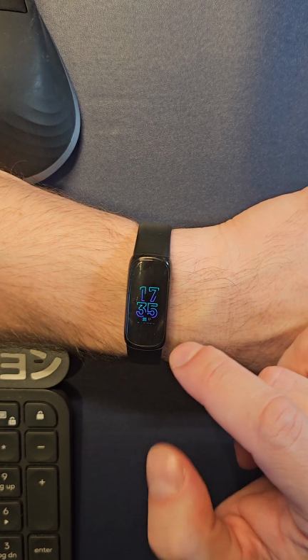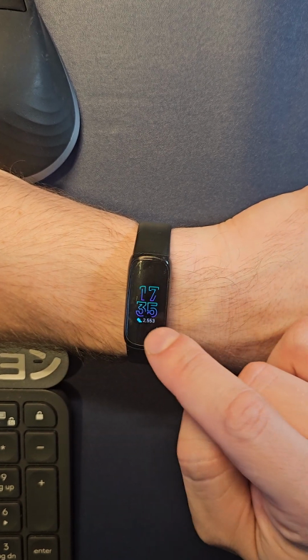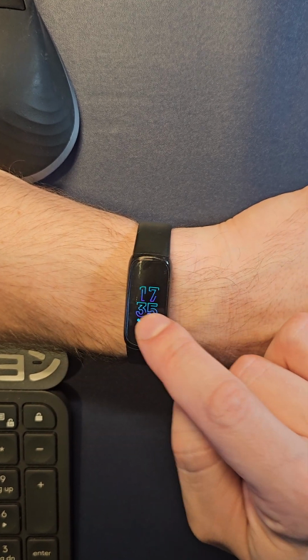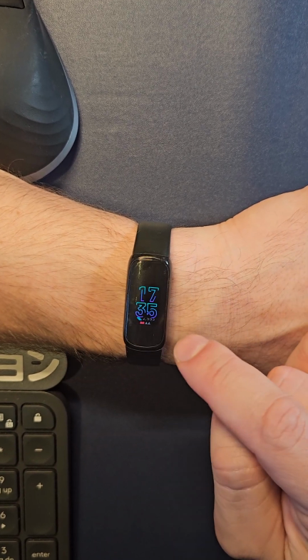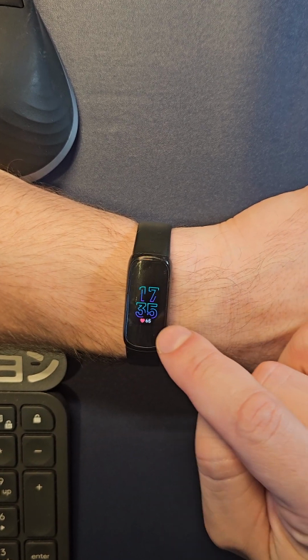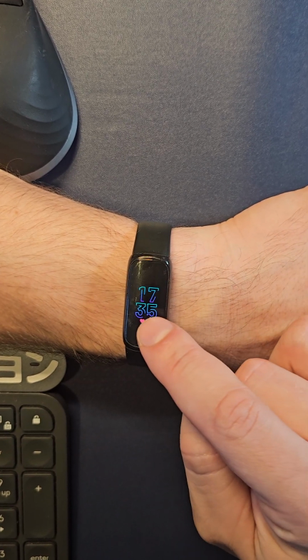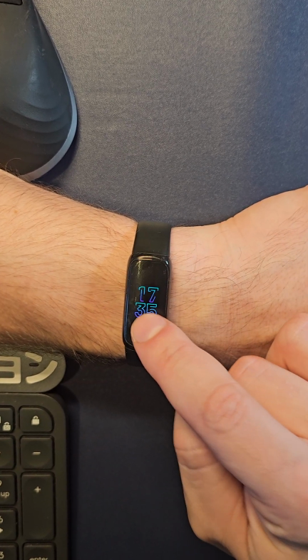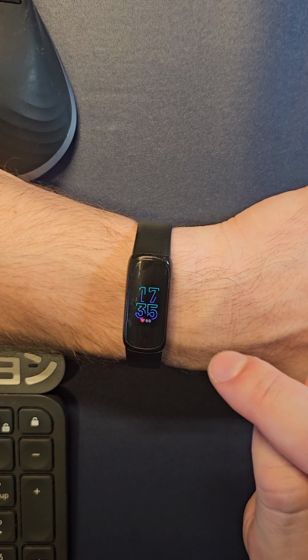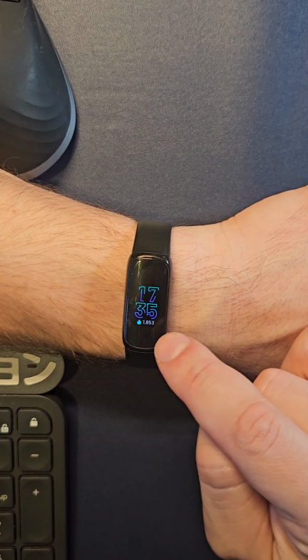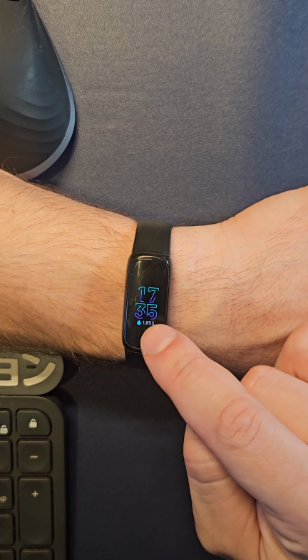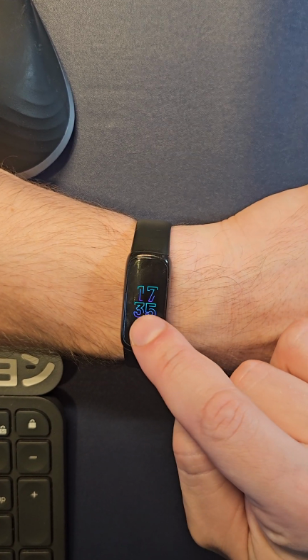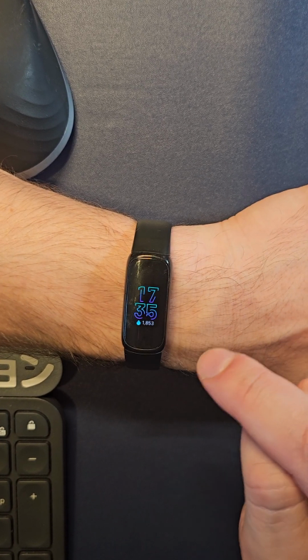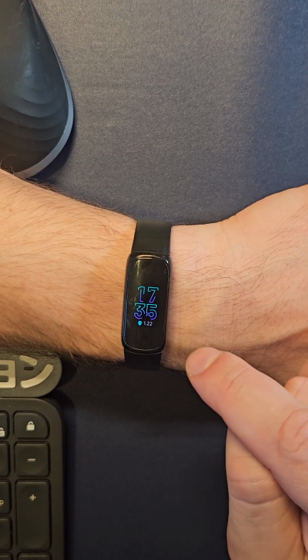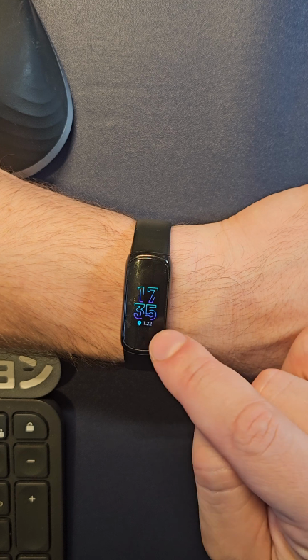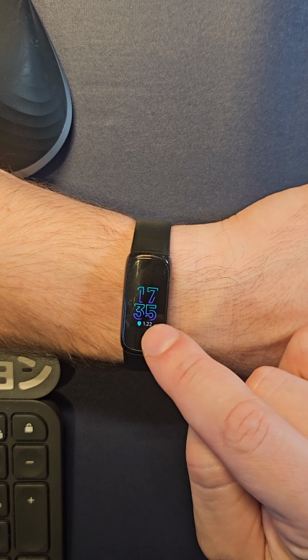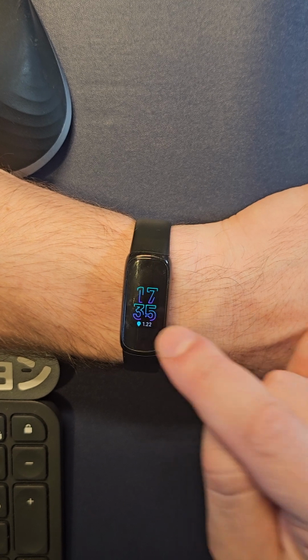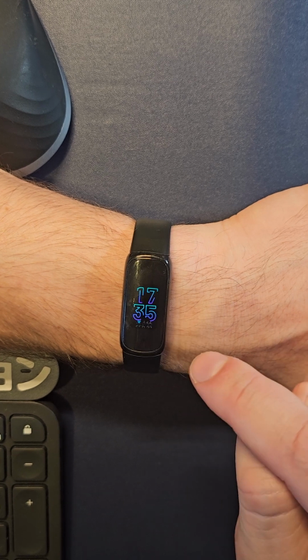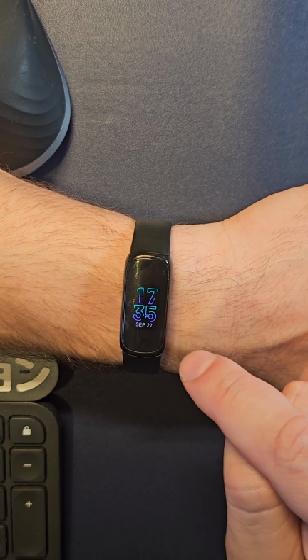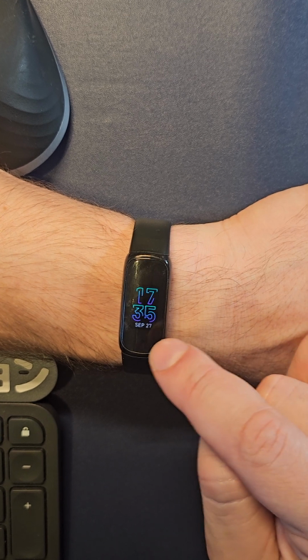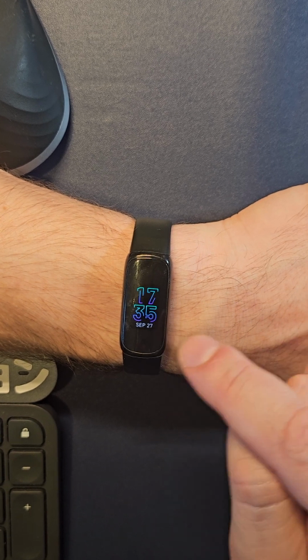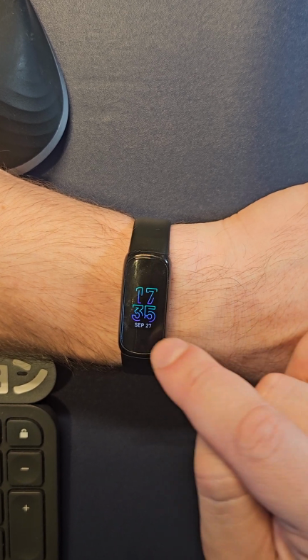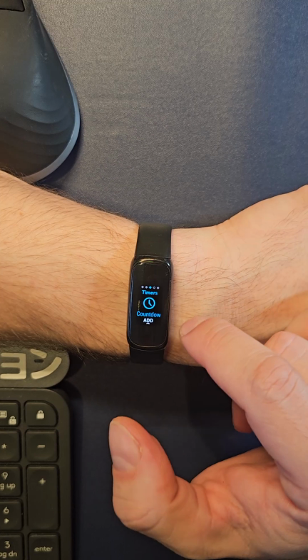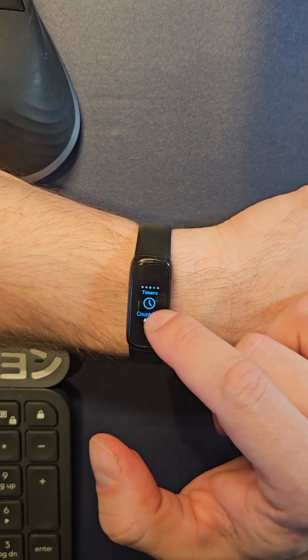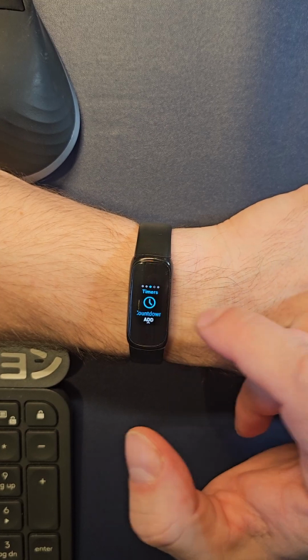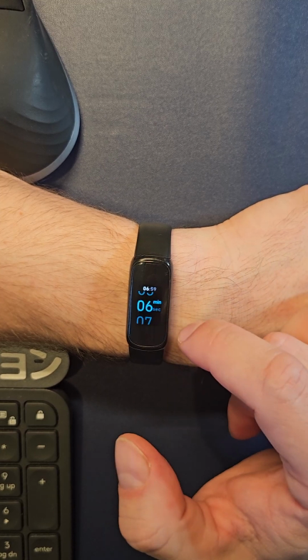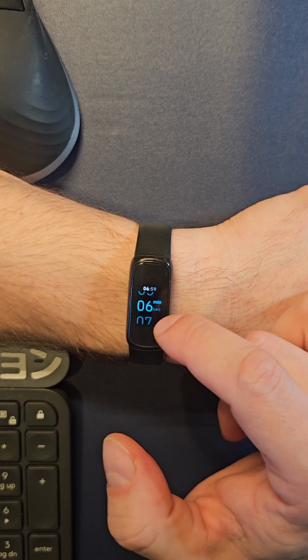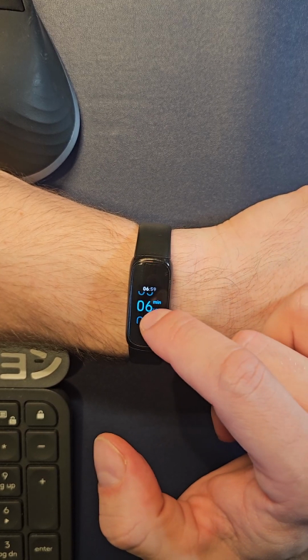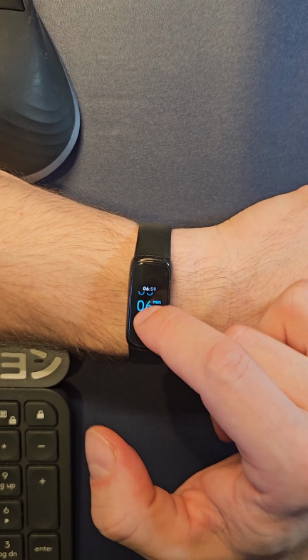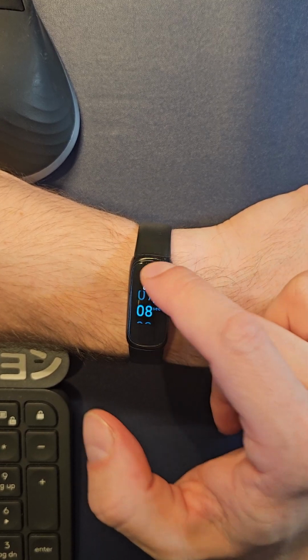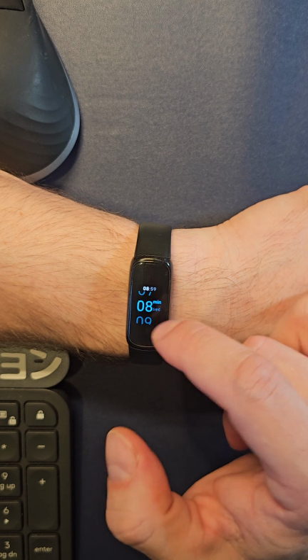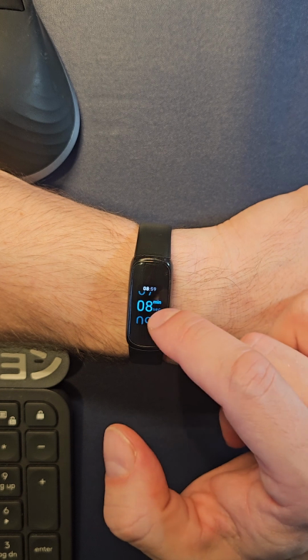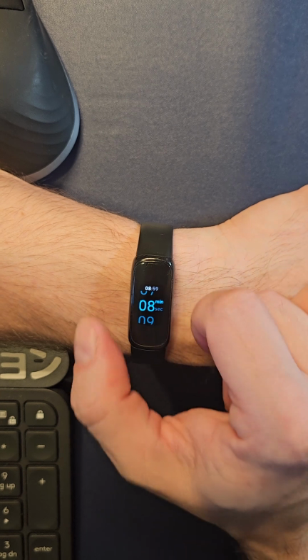Here you can also cycle through that stuff very quickly — show points, miles, date — and you can see your timers and quickly set one.